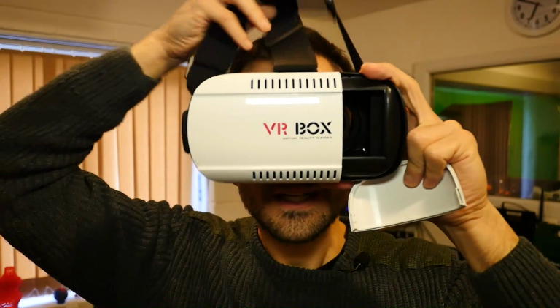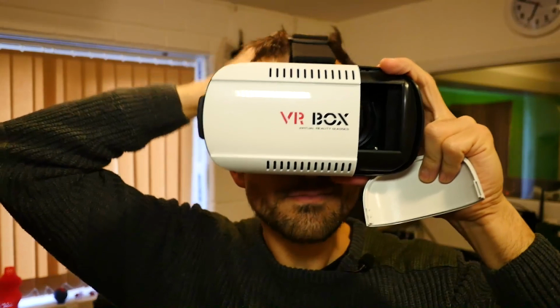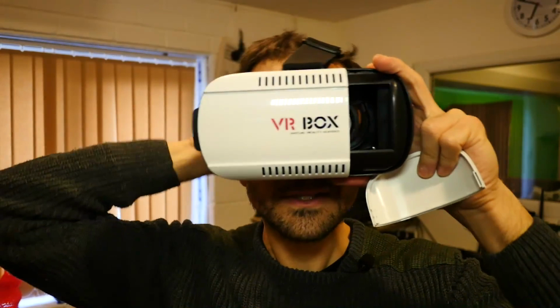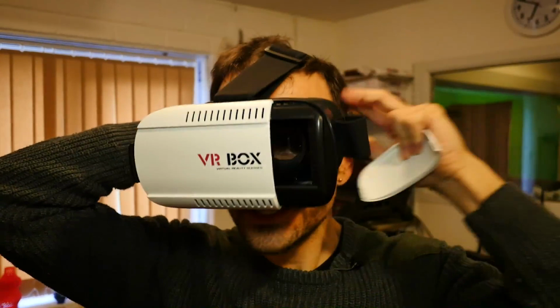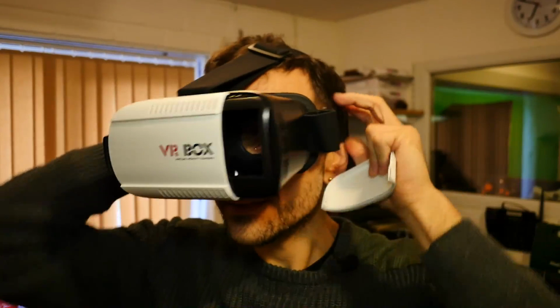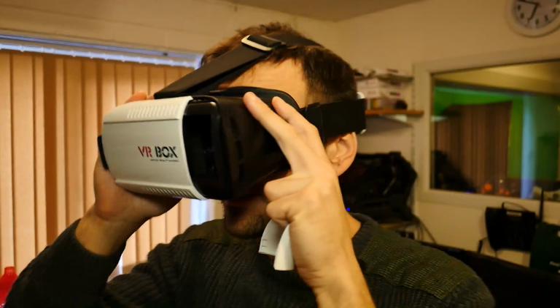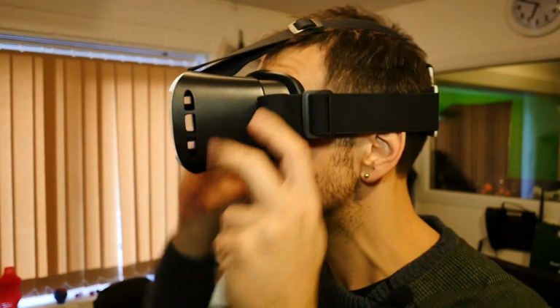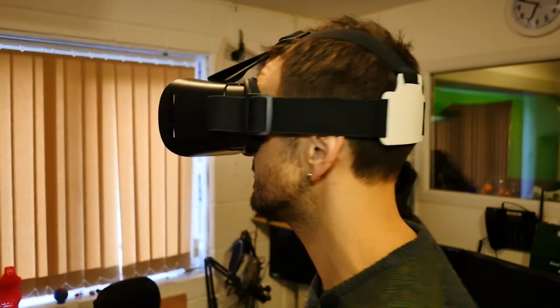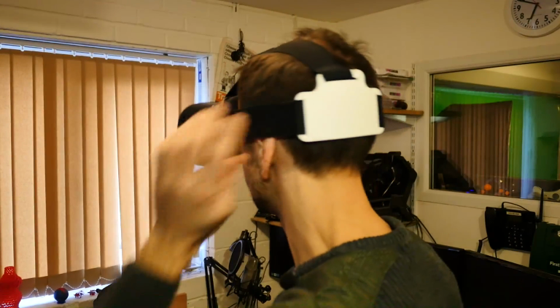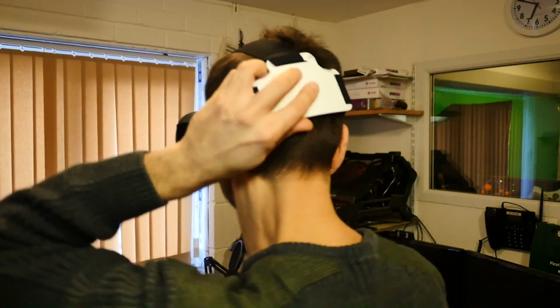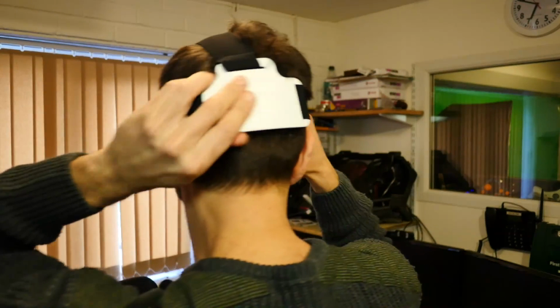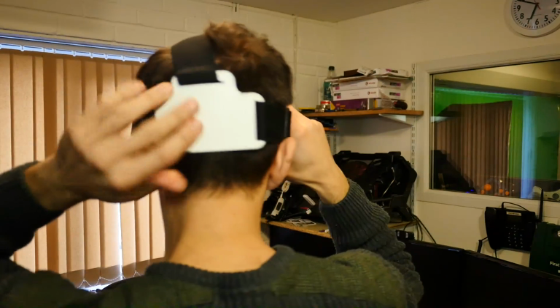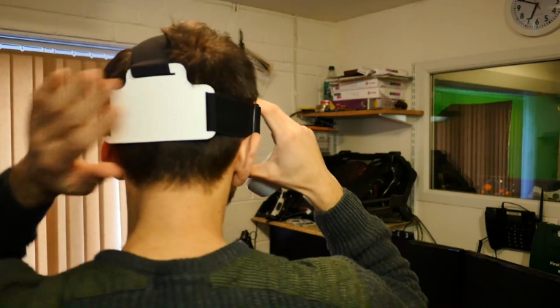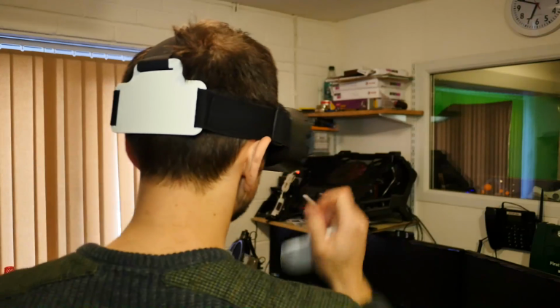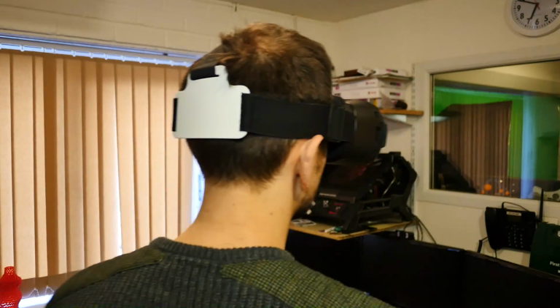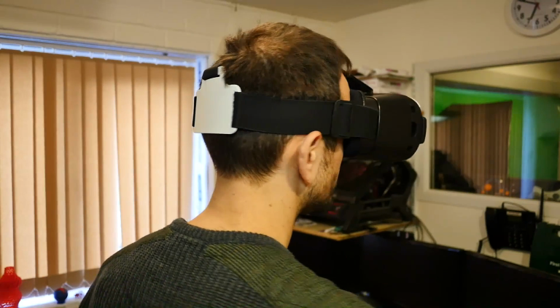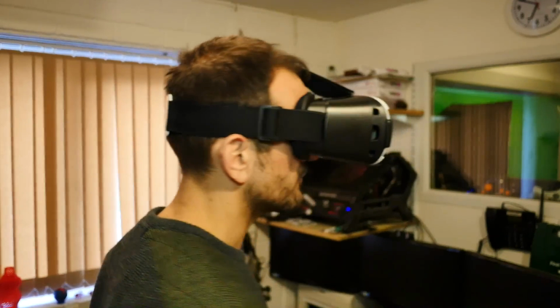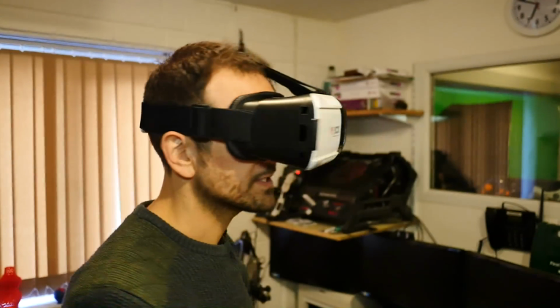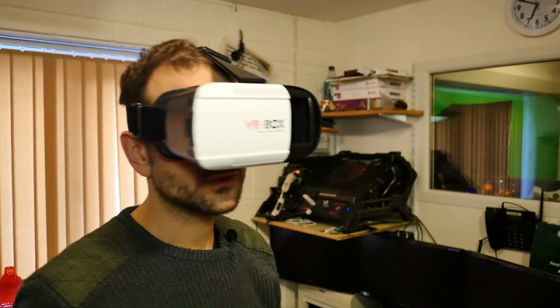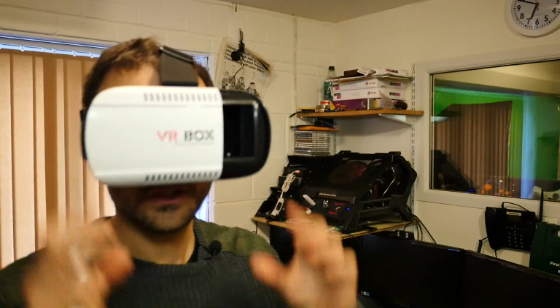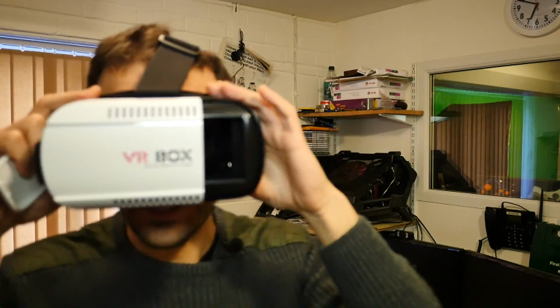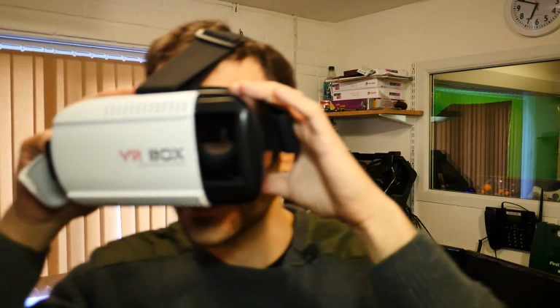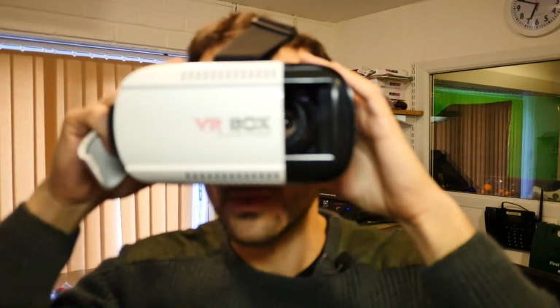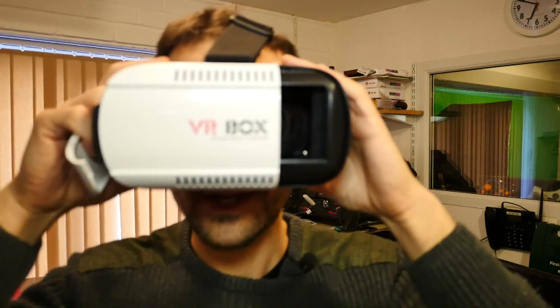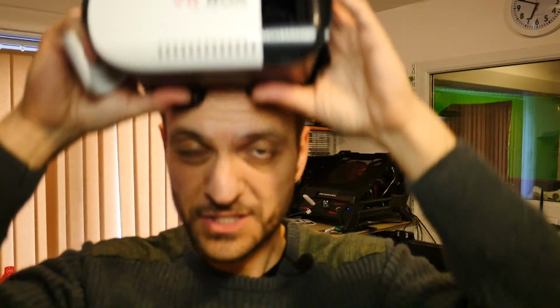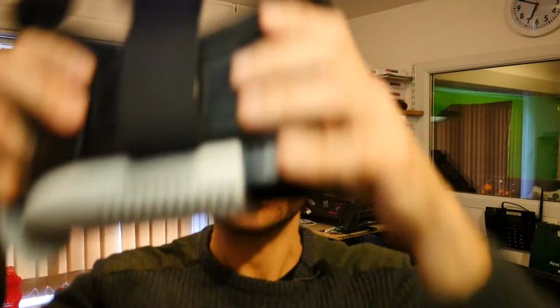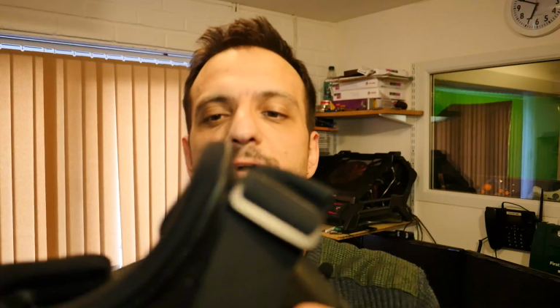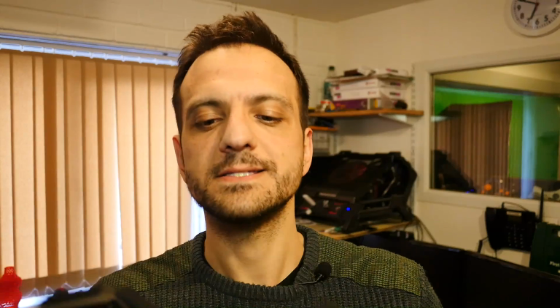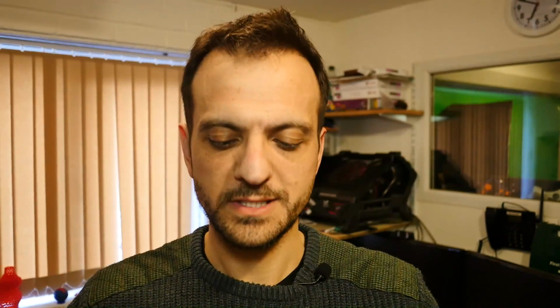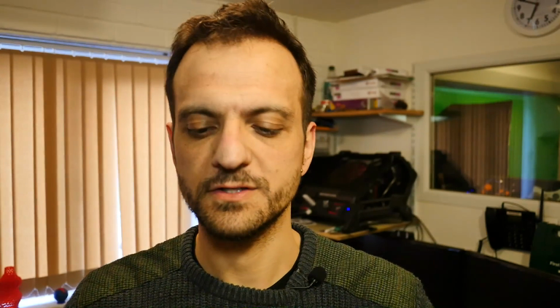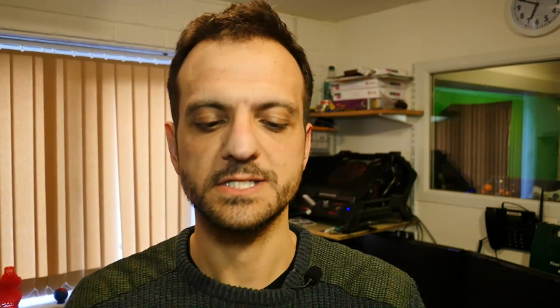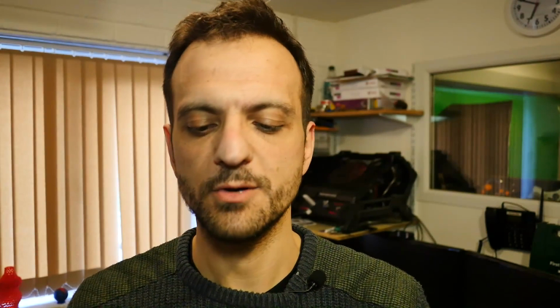Let's just pop this on the head and see how it fits. I've got the strap quite tight — it's actually digging into my face a little bit, so I'll have to adjust that in a moment.